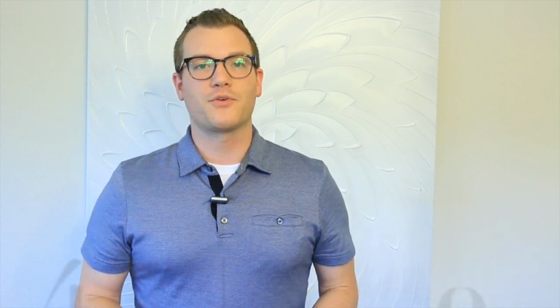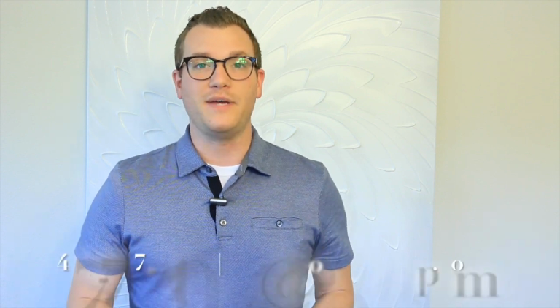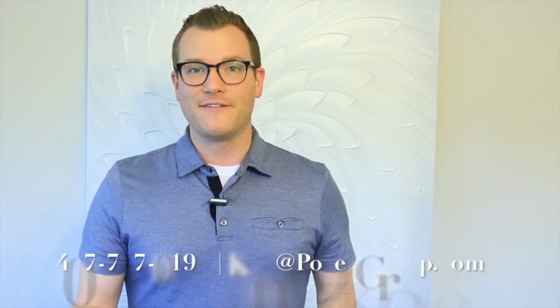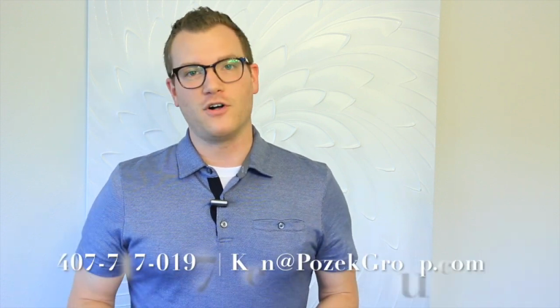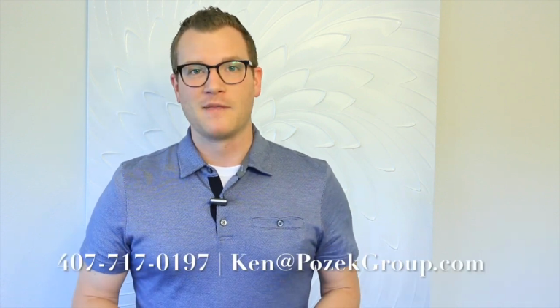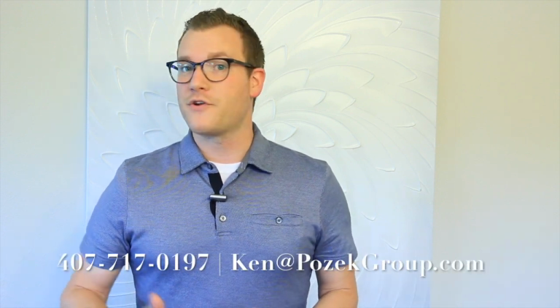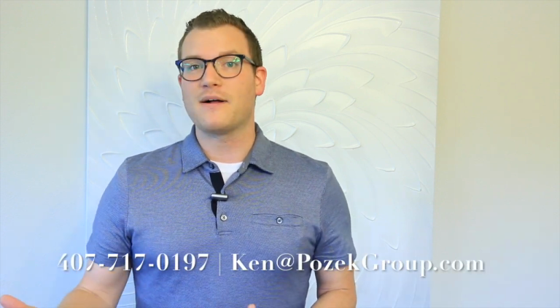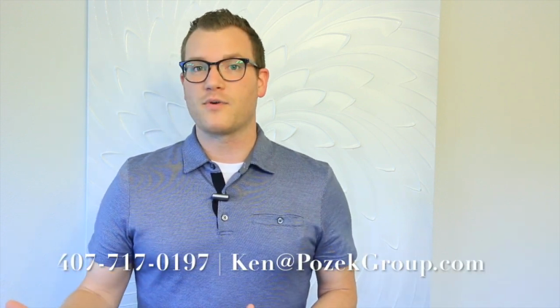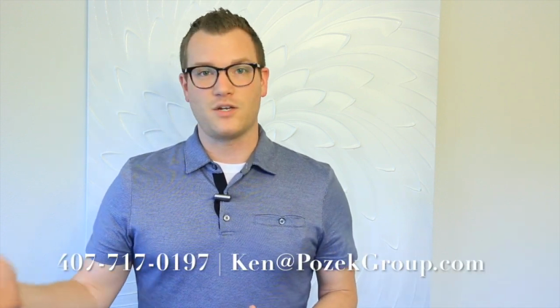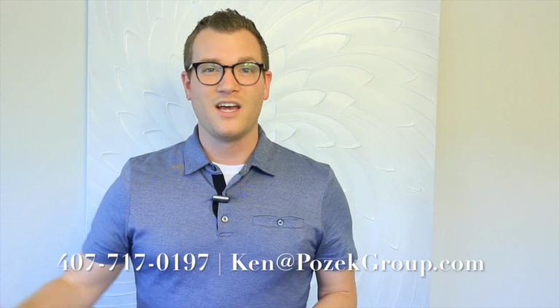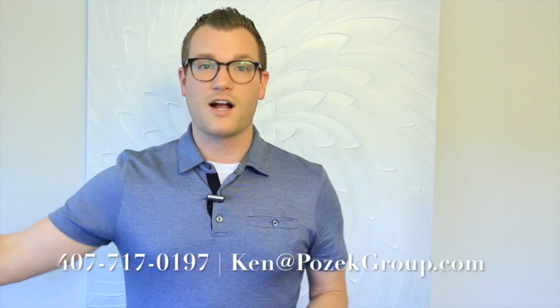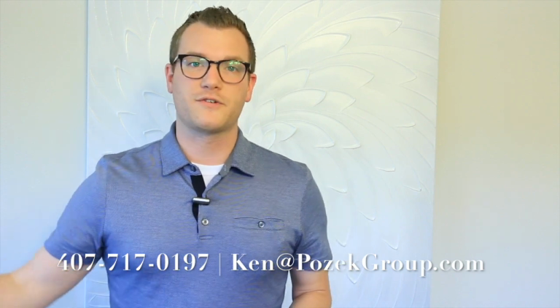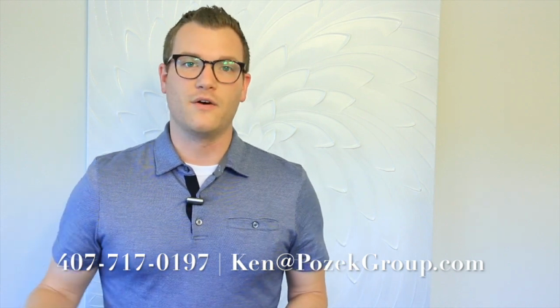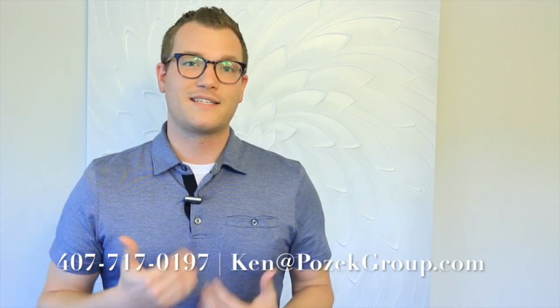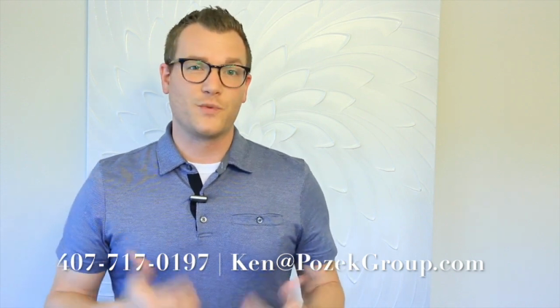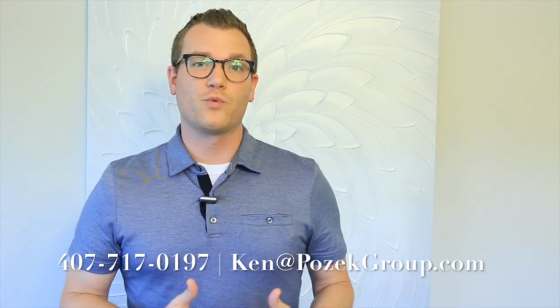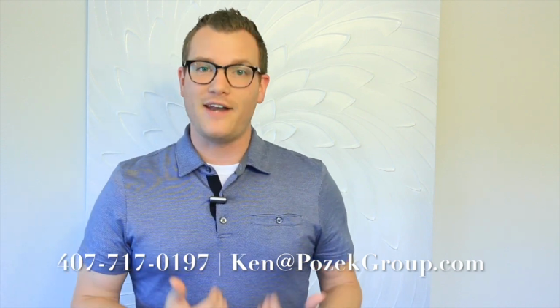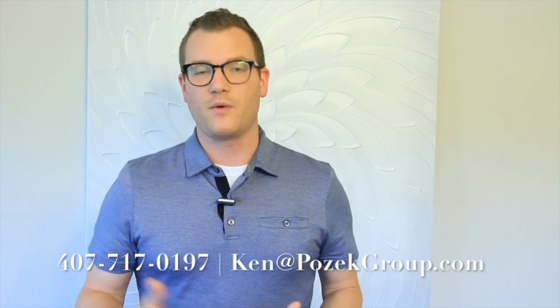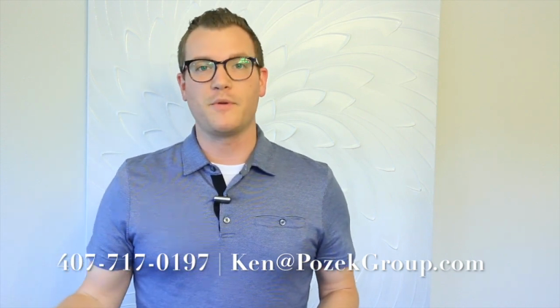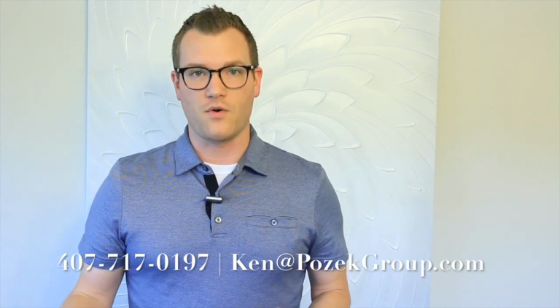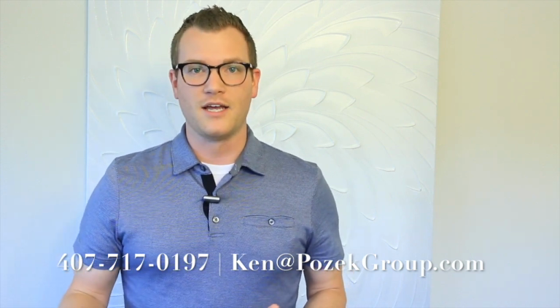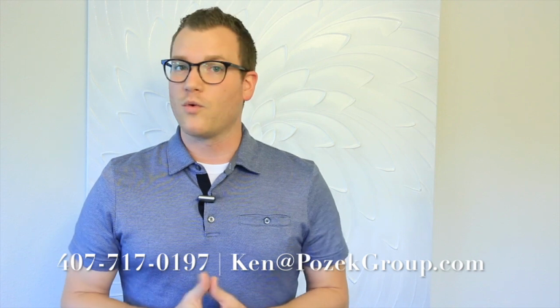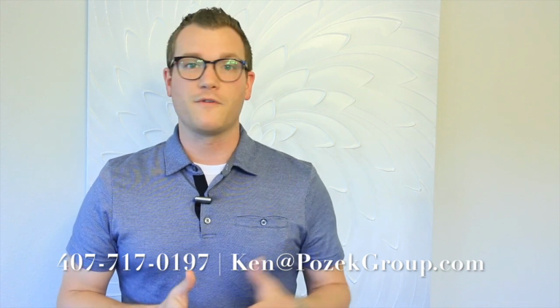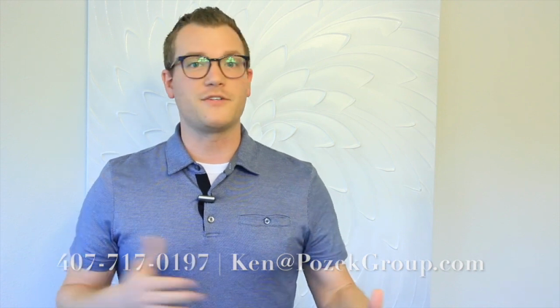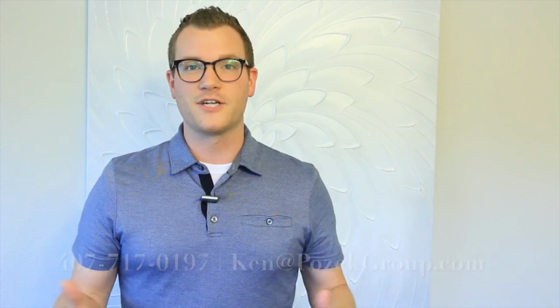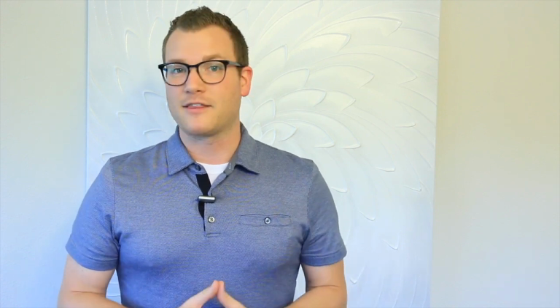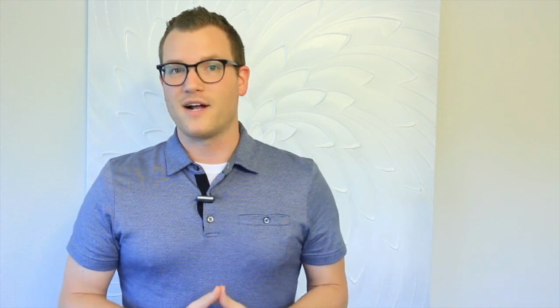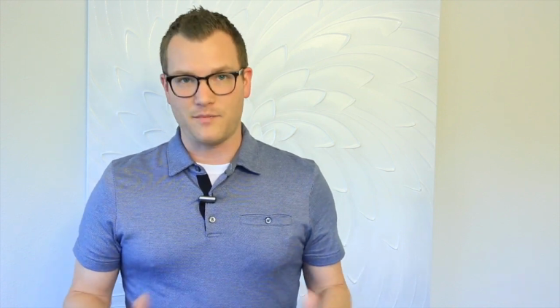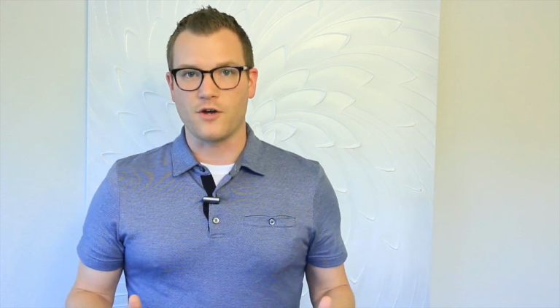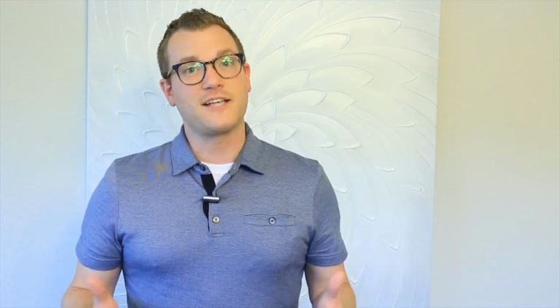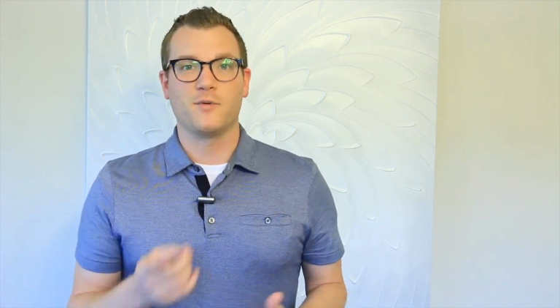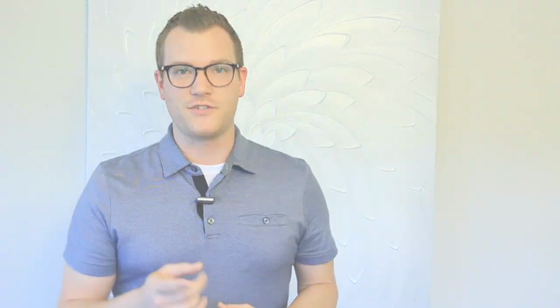Number three: give us a call today. Whether you're thinking about starting the process in a week or a couple years from now, it's really good to reach out now so we can help you plan accordingly. We're going to walk you through from start to finish and make the whole process seamless for you. Thanks so much and we'll talk to you soon.